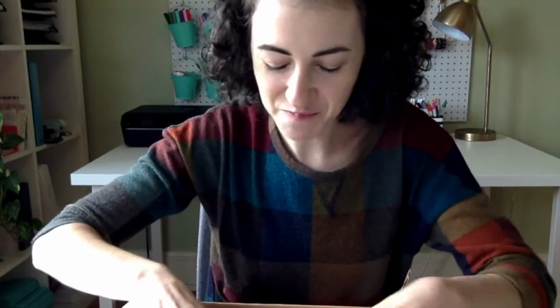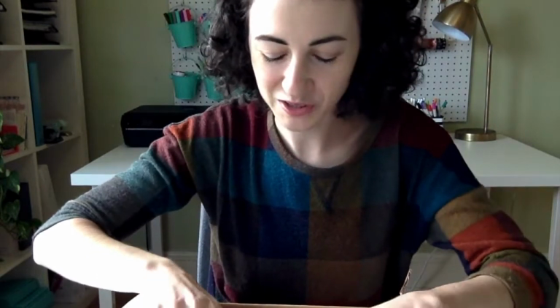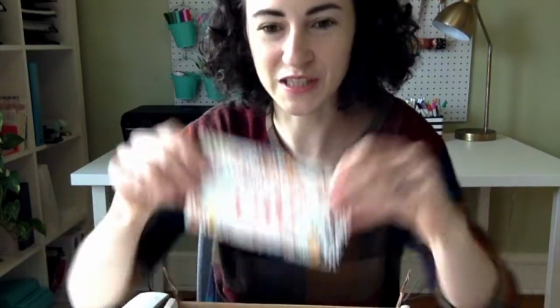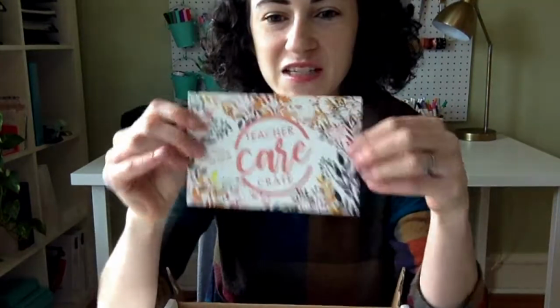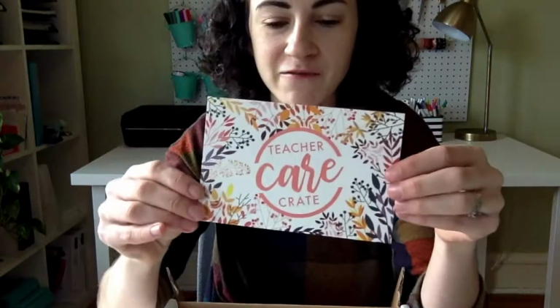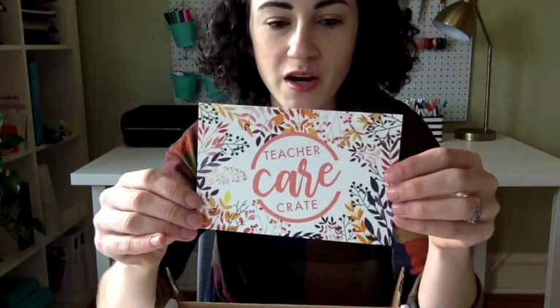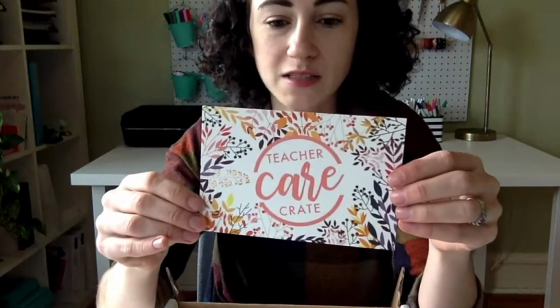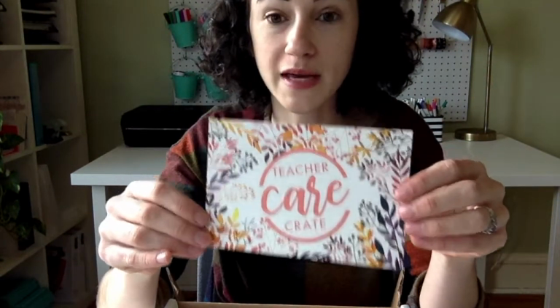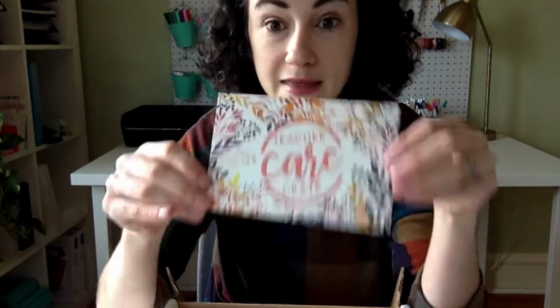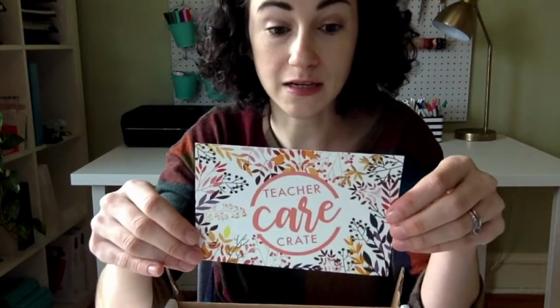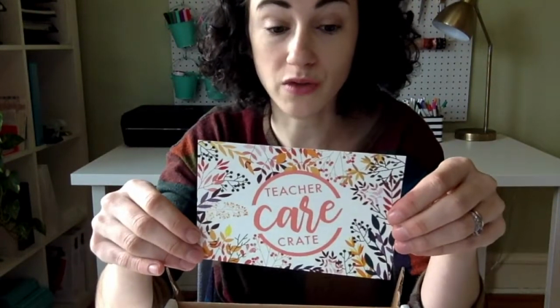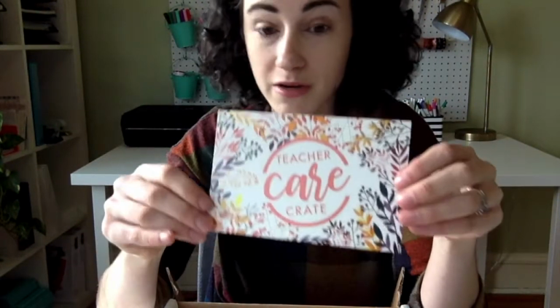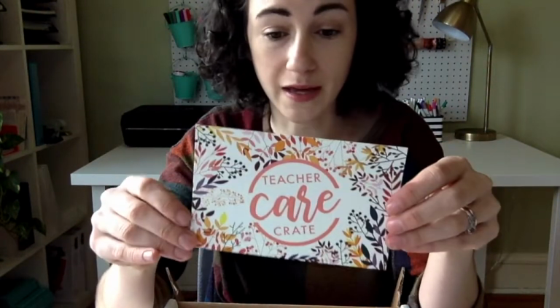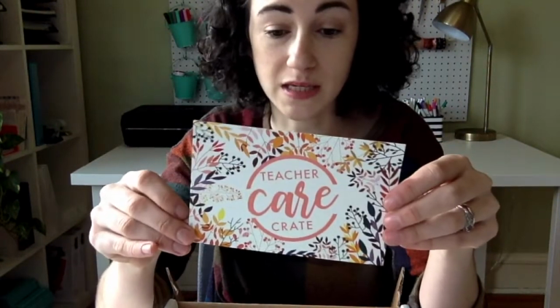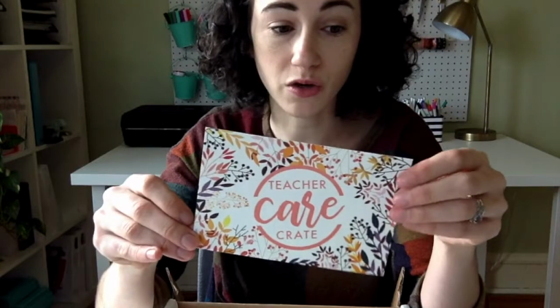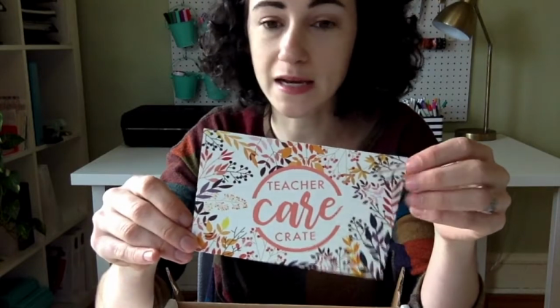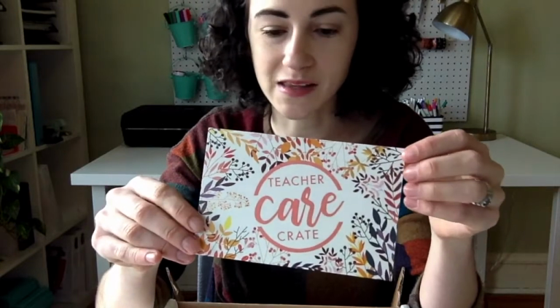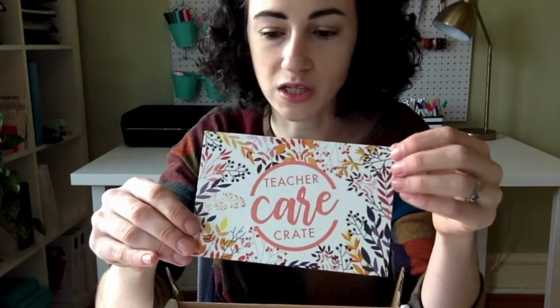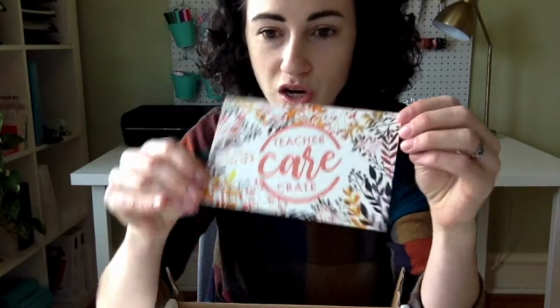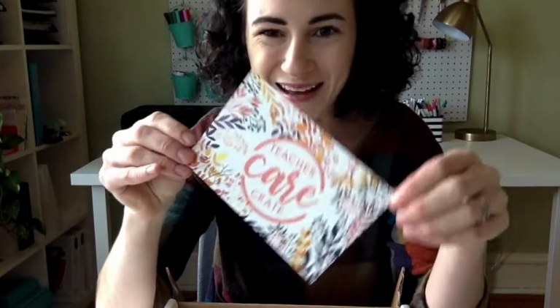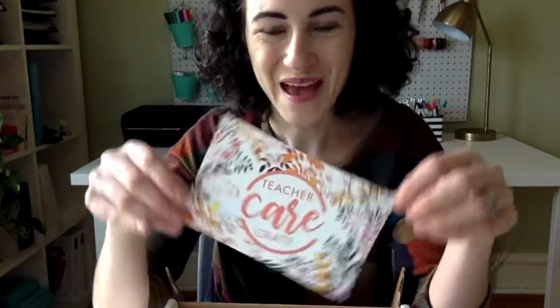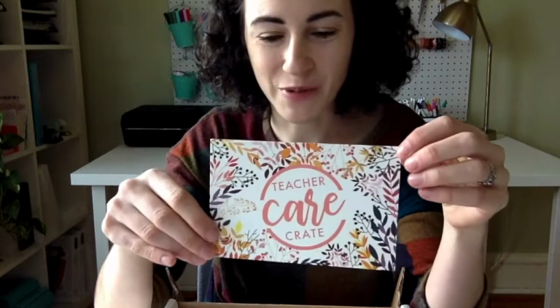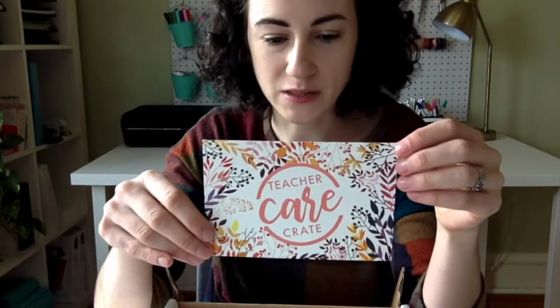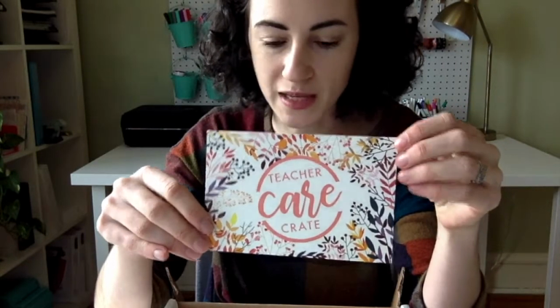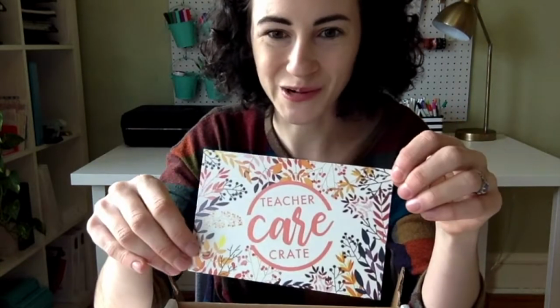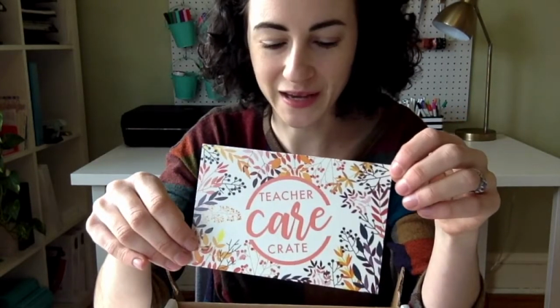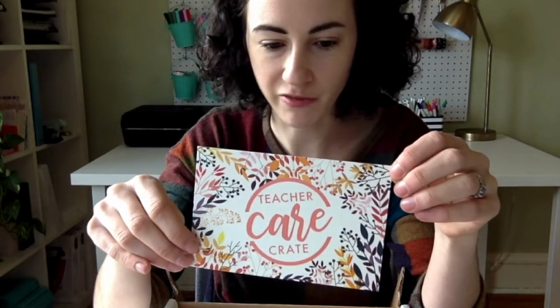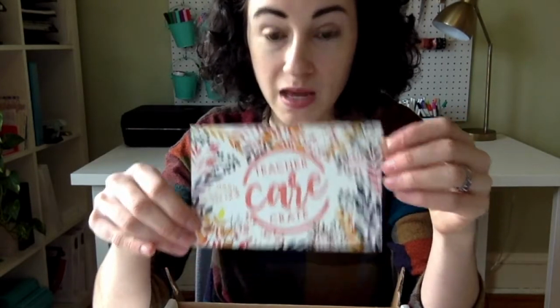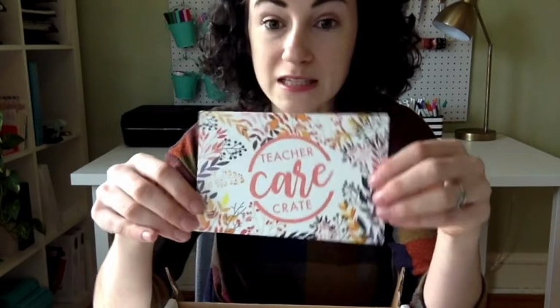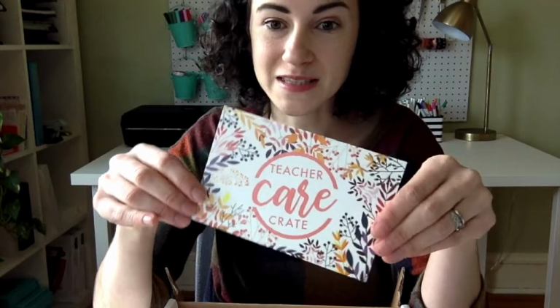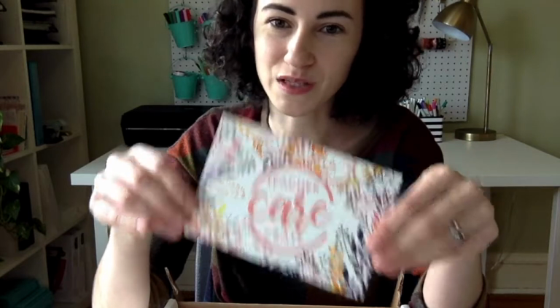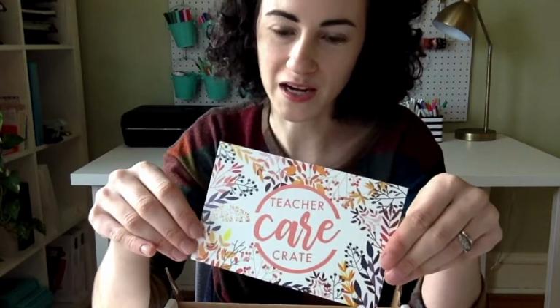The first thing you'll see is your info card as always, and this tells you everything that comes in the crate — anything you need to know as well as who made it or where it came from. This month's theme is gratitude.